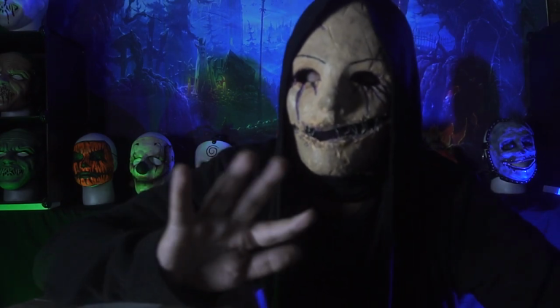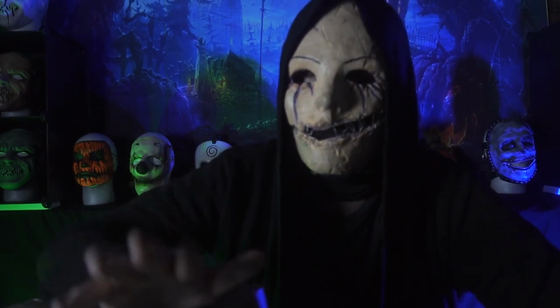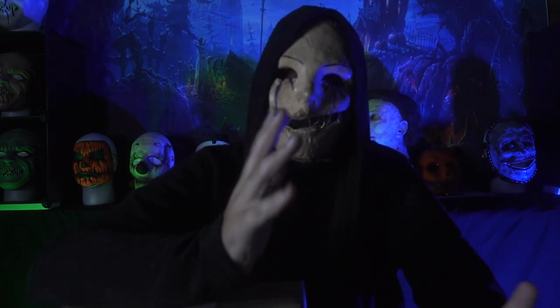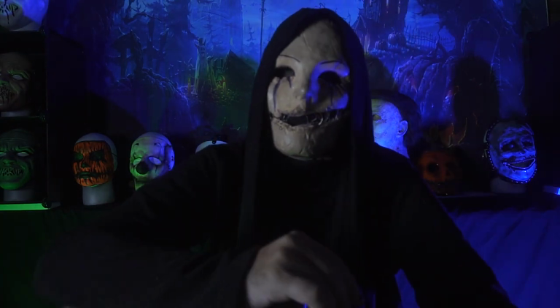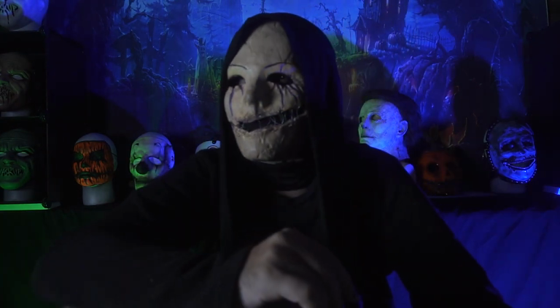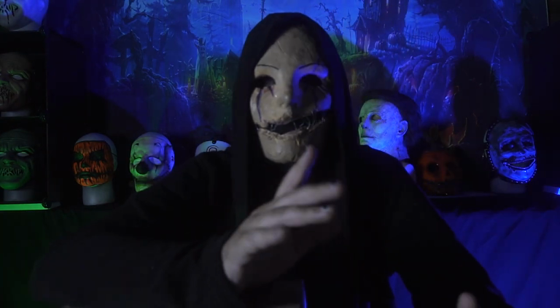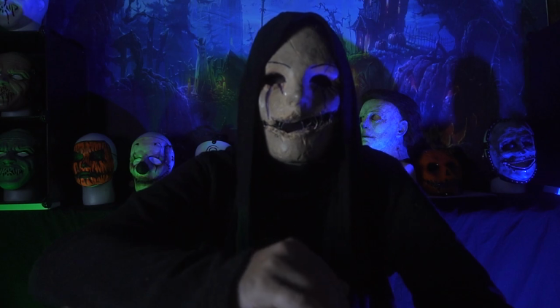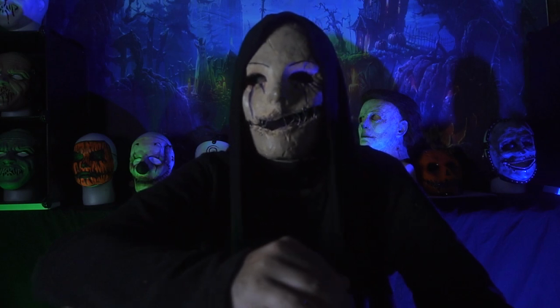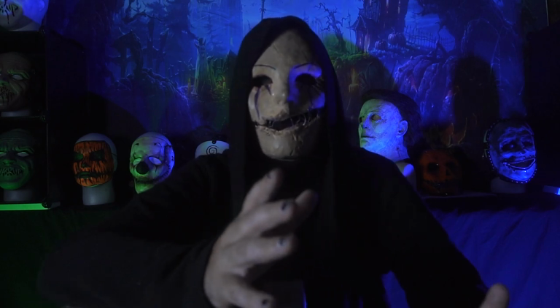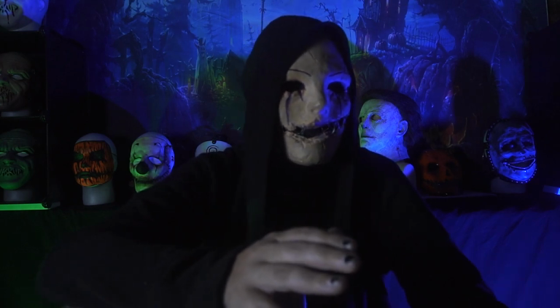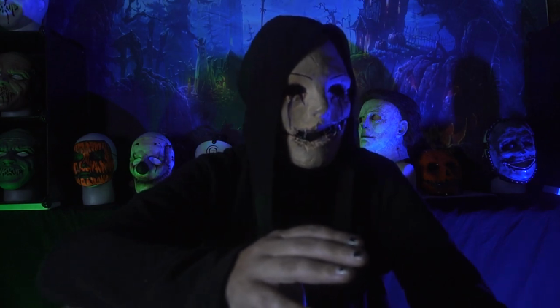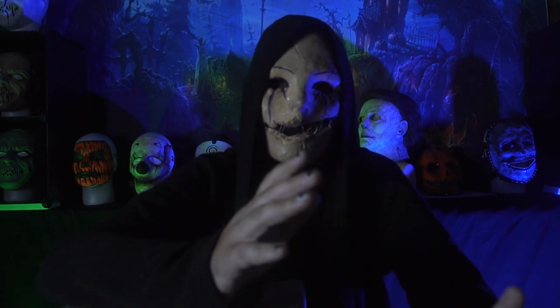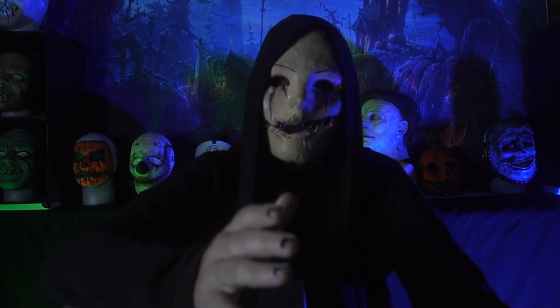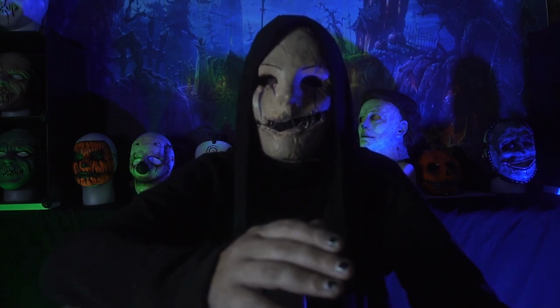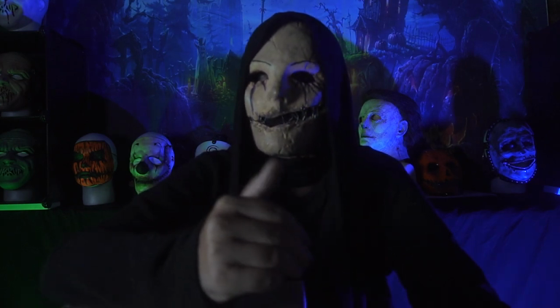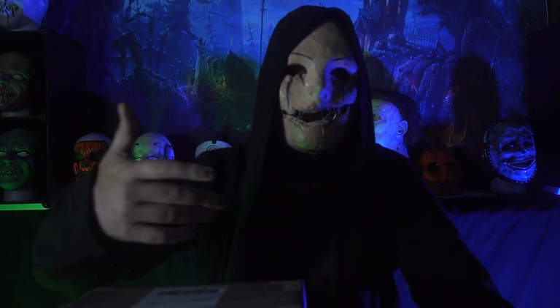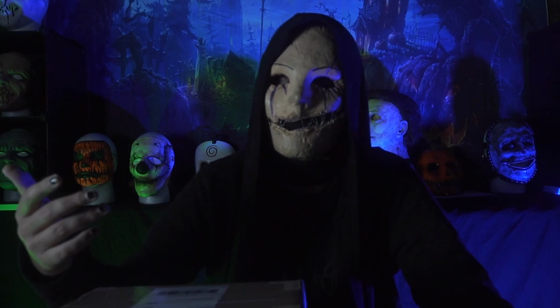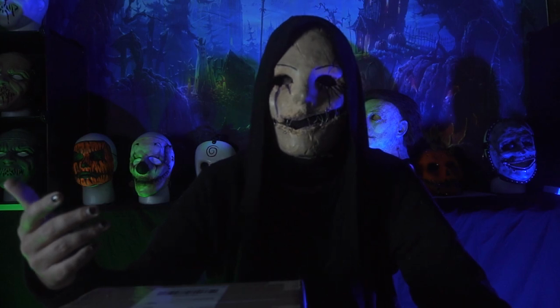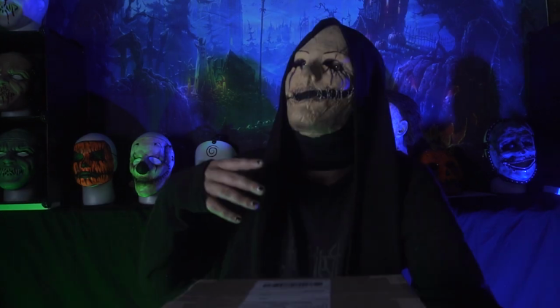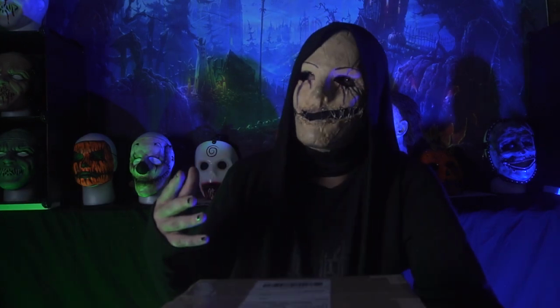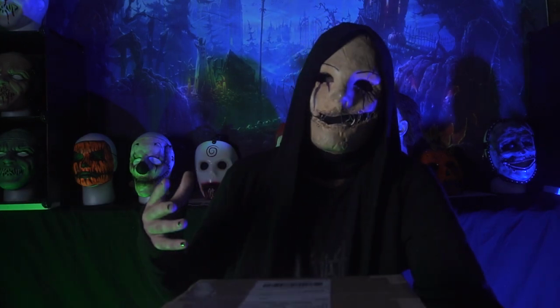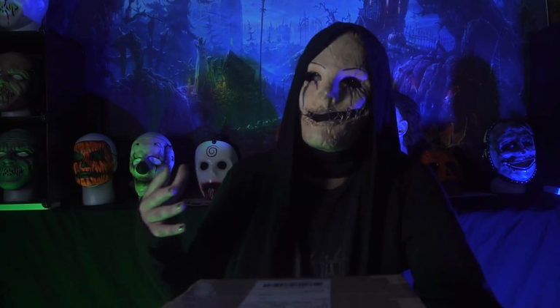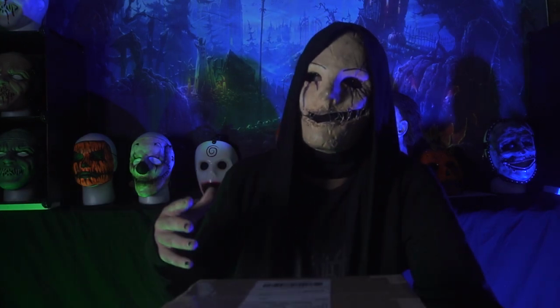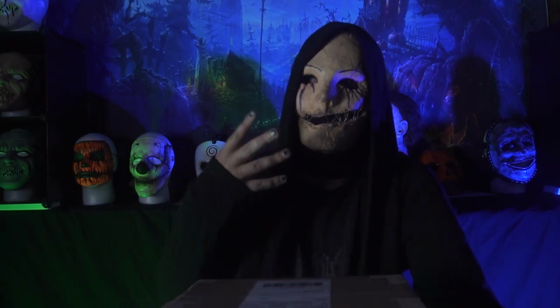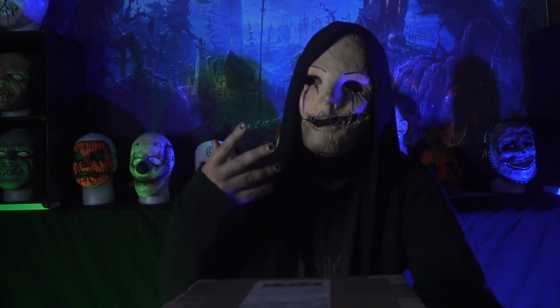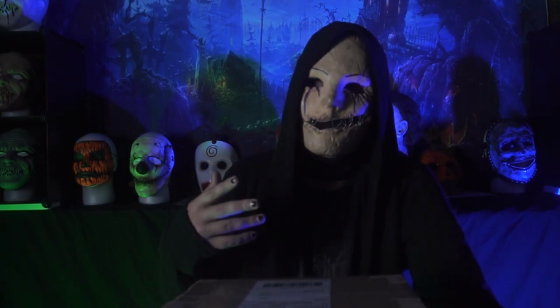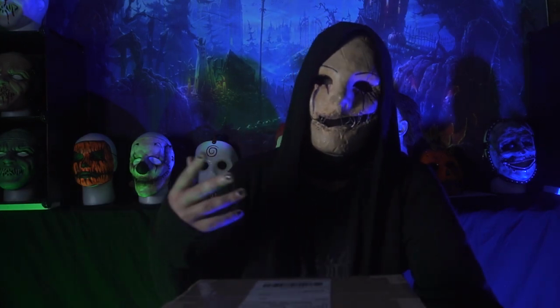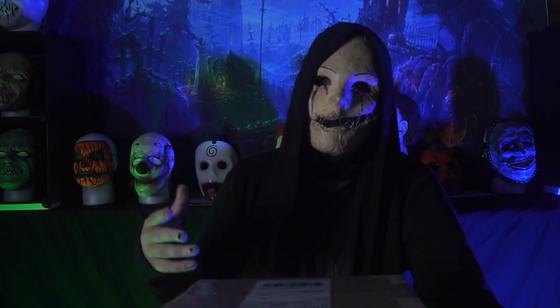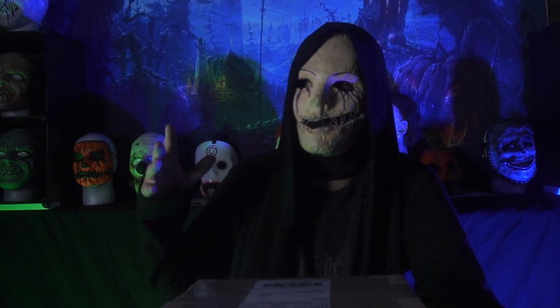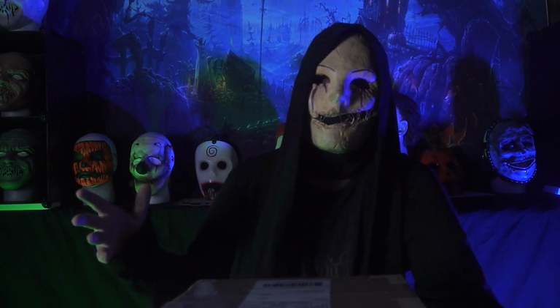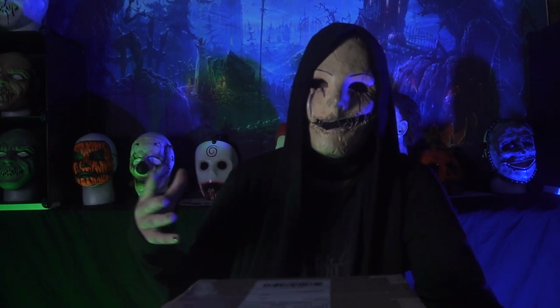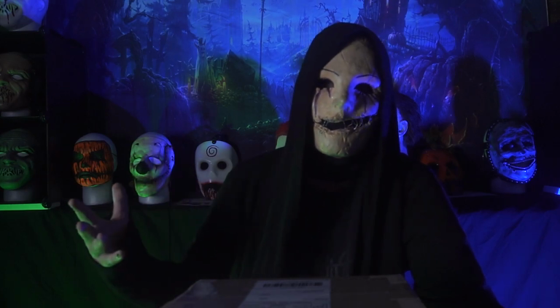So the other day I was perusing around on Etsy looking for some cool new masks to unbox here on the channel, something that I might like in my collection. And I happened upon one of these Michael Myers paper mache style masks from the Rob Zombie Halloween 1.